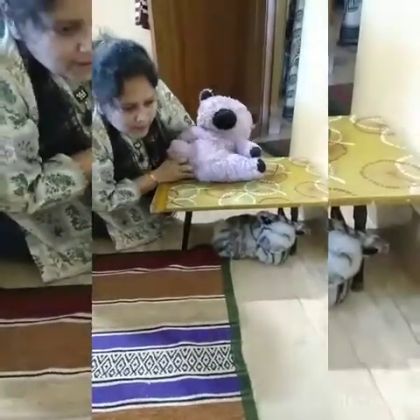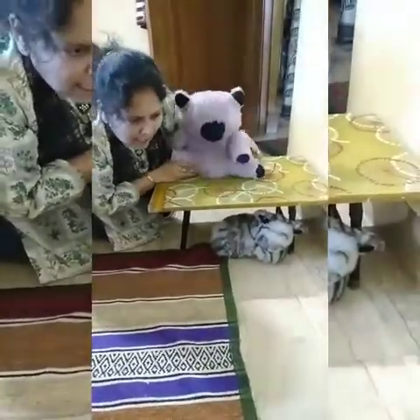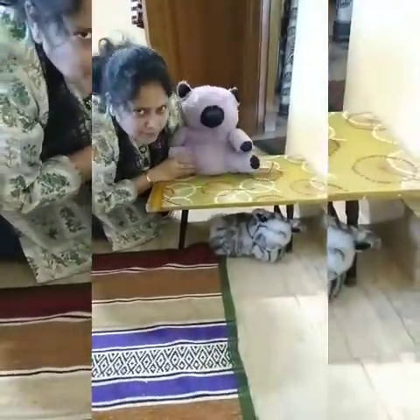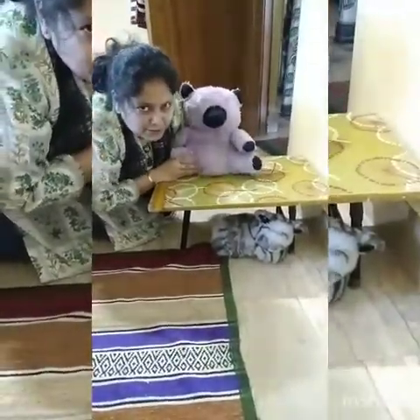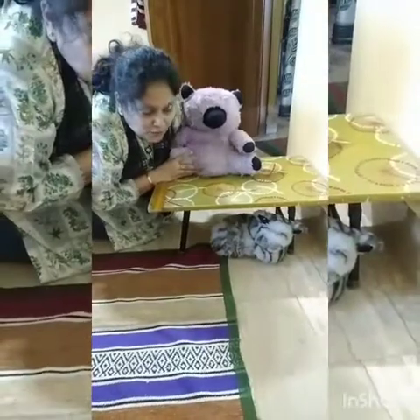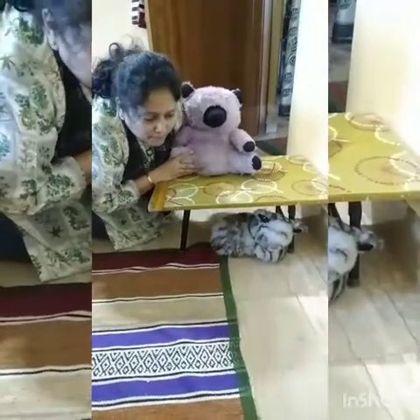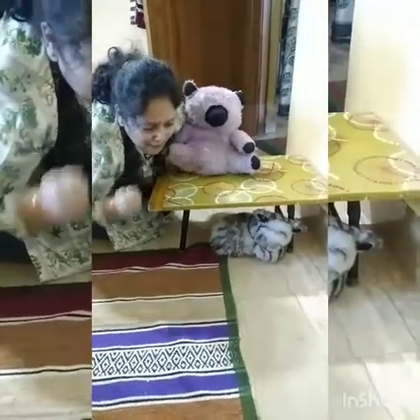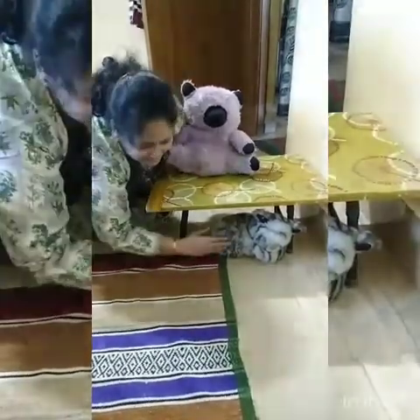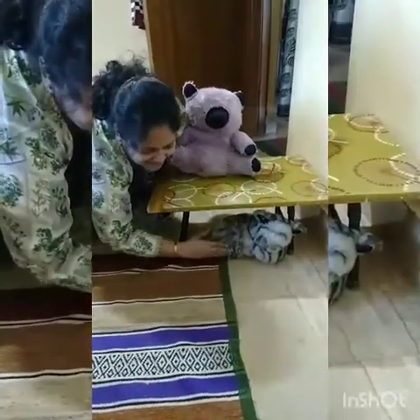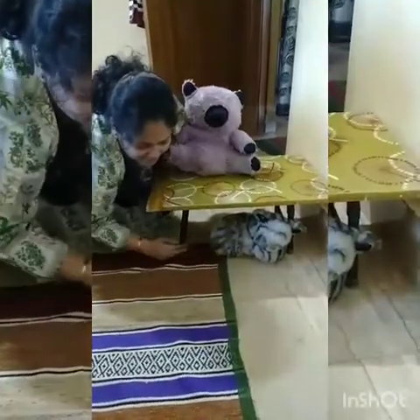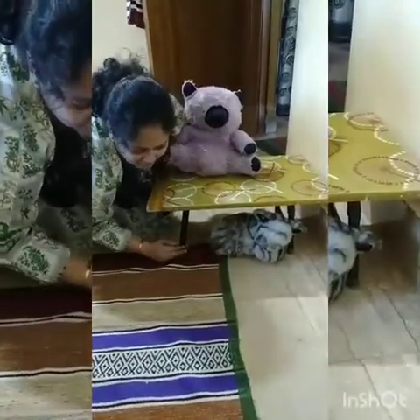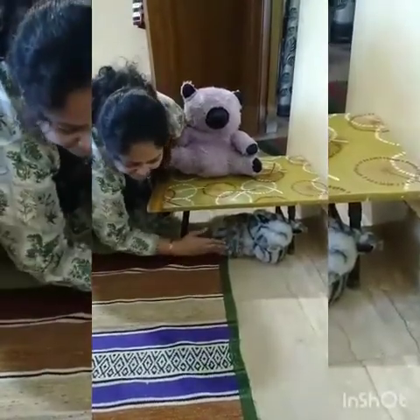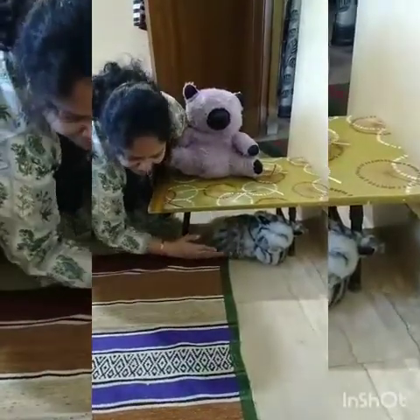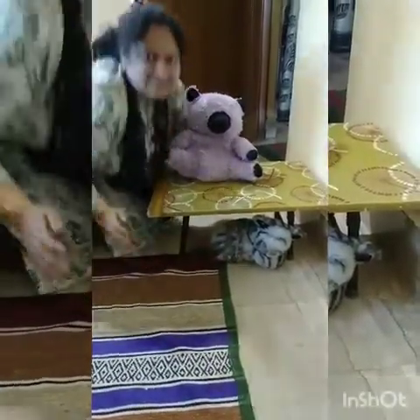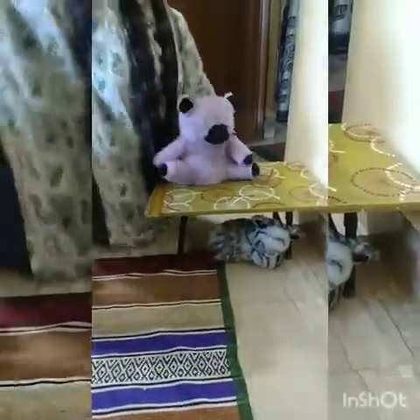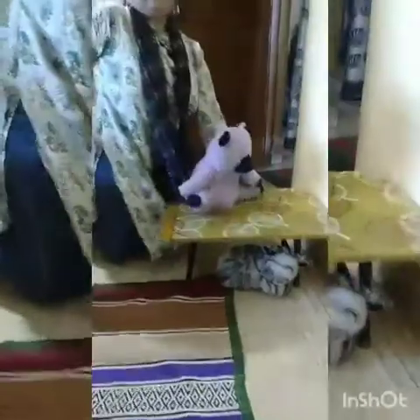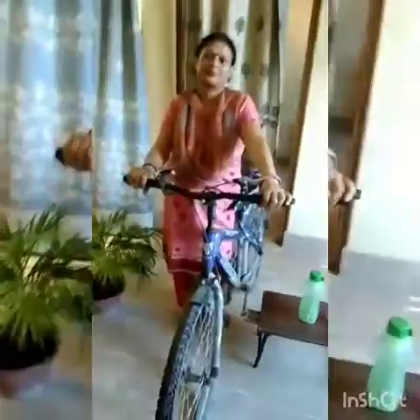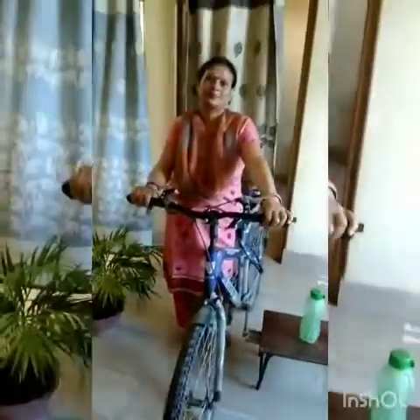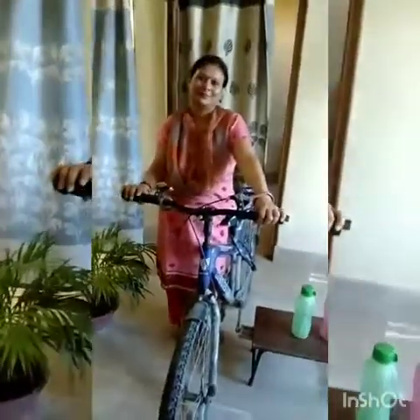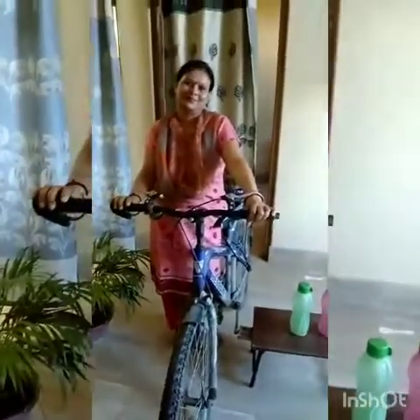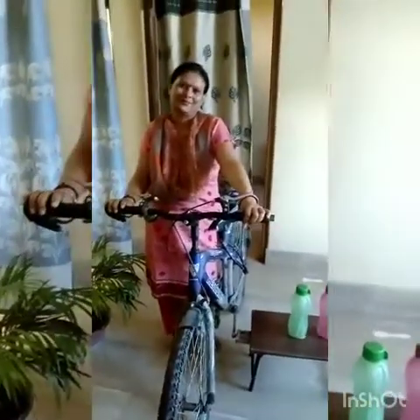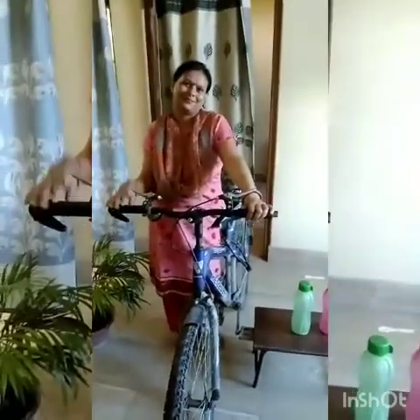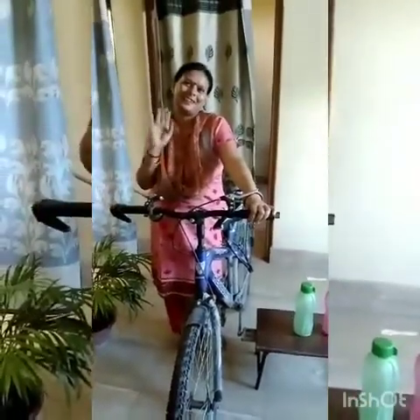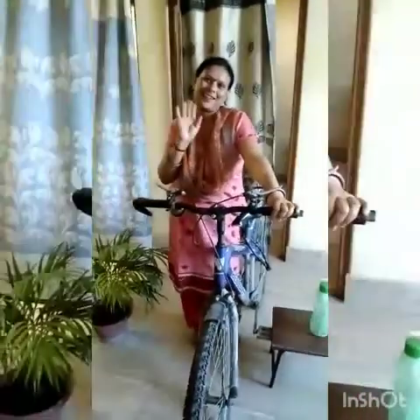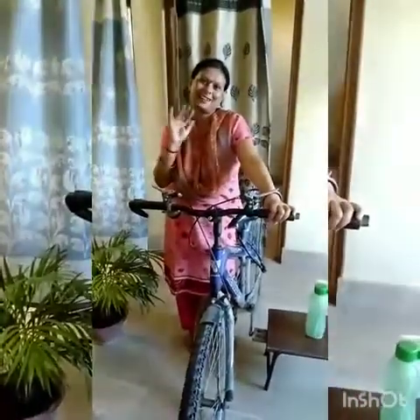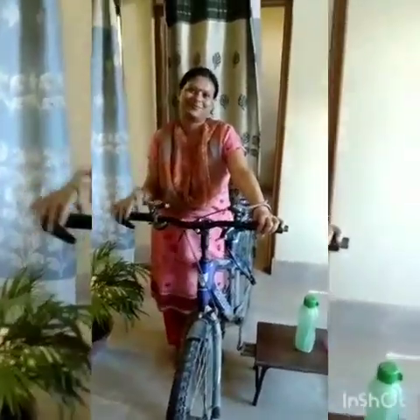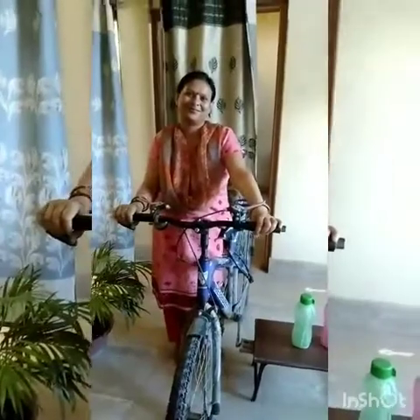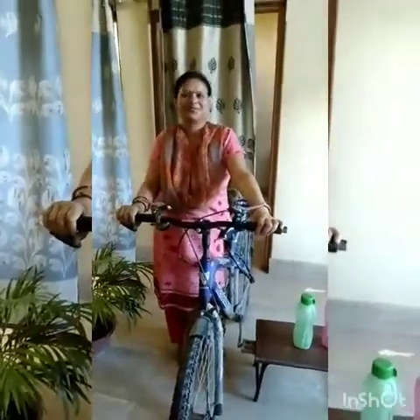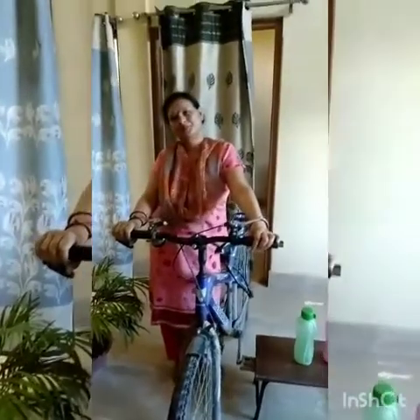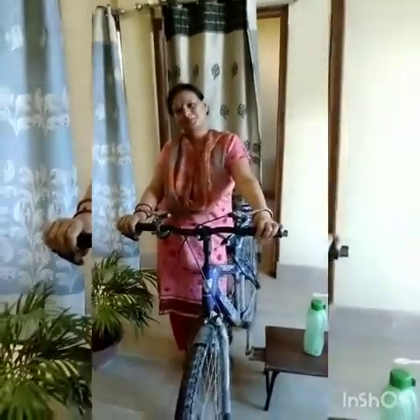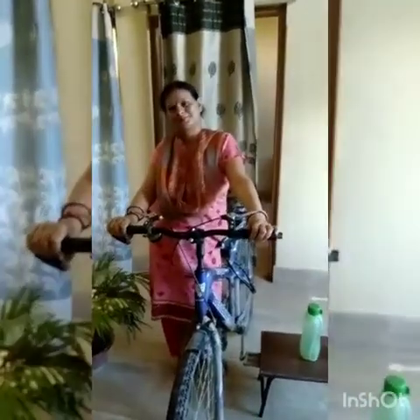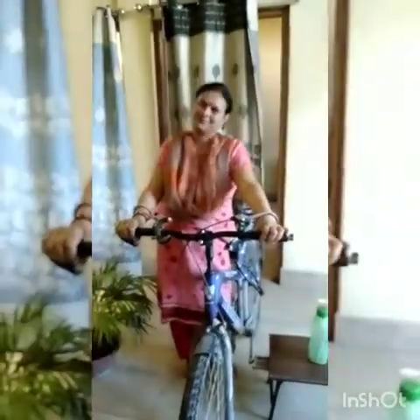And I will be purring instead of her. Oh wow, you are riding a bicycle. Yes, hi. So let's teach today, children, right and left.